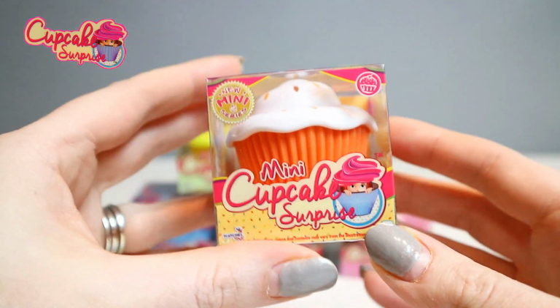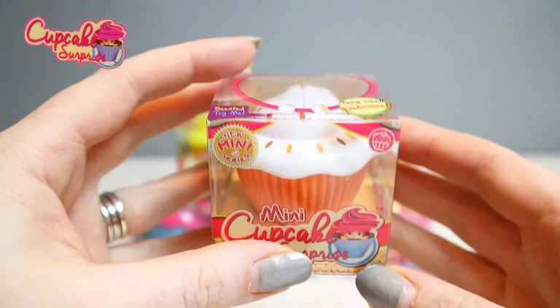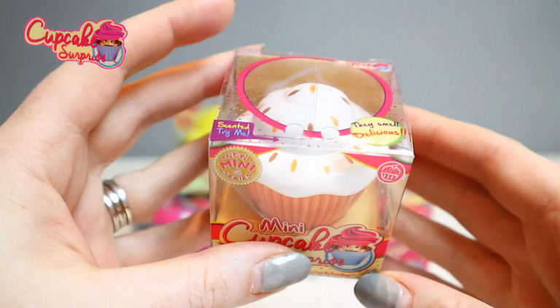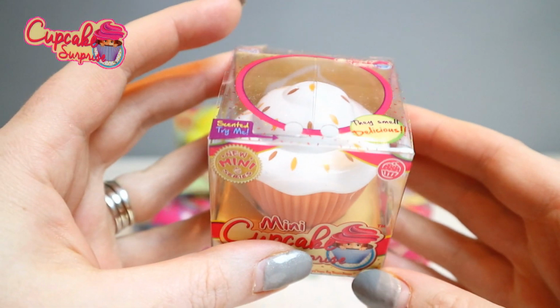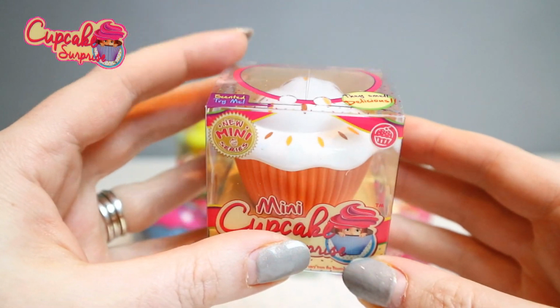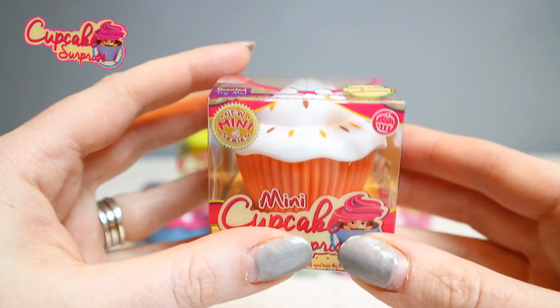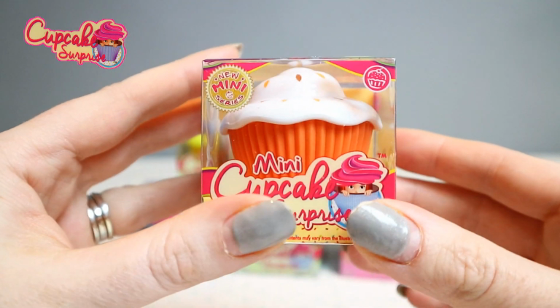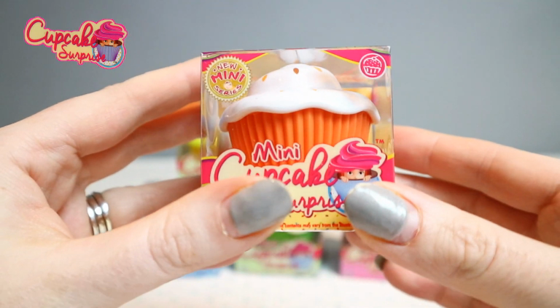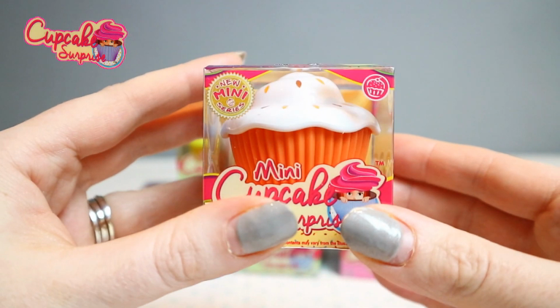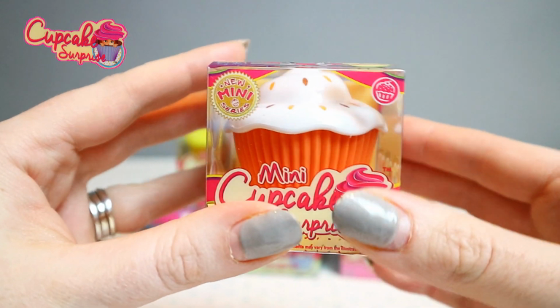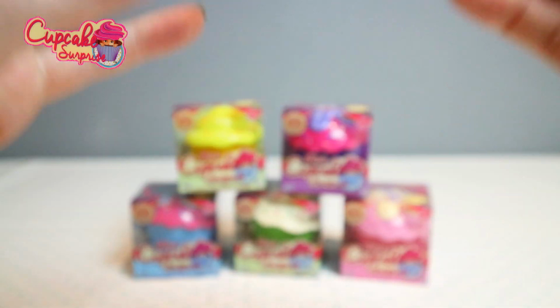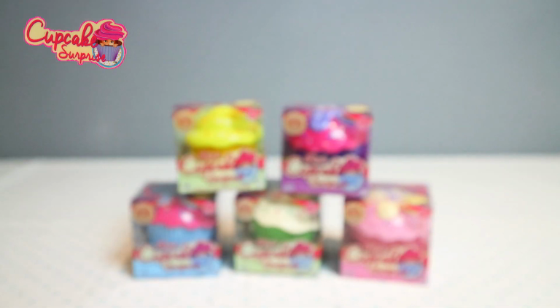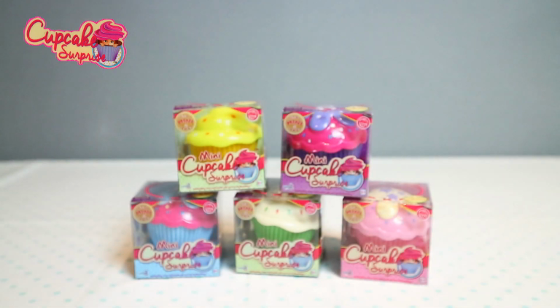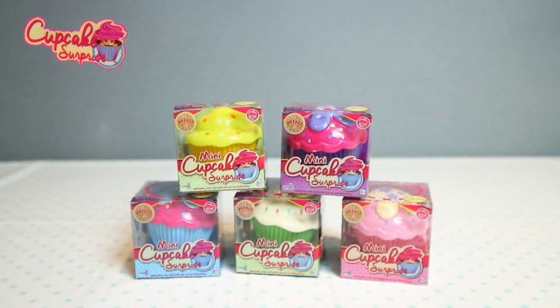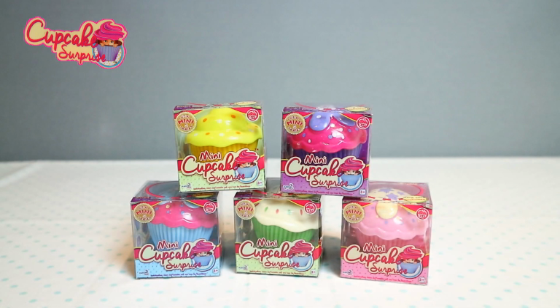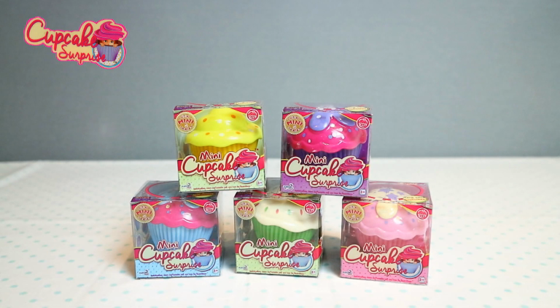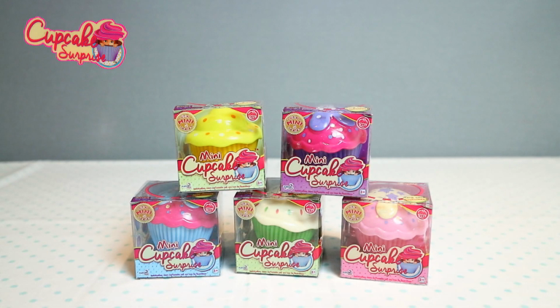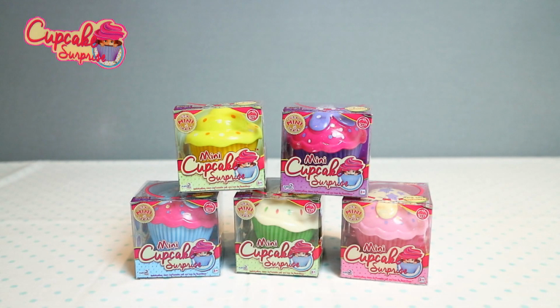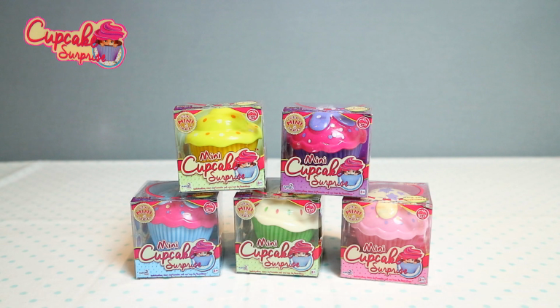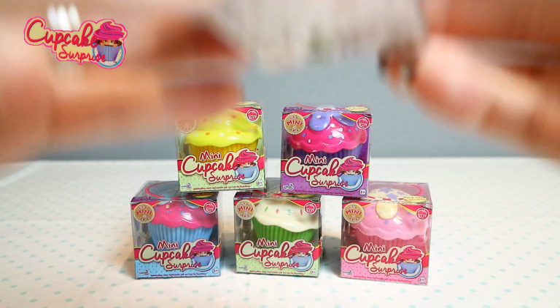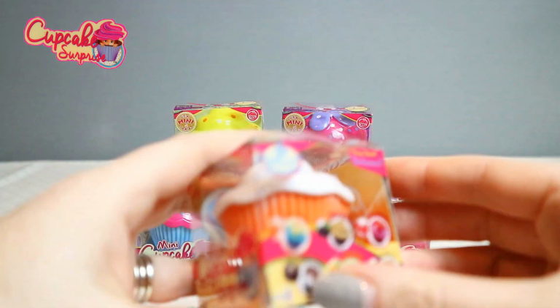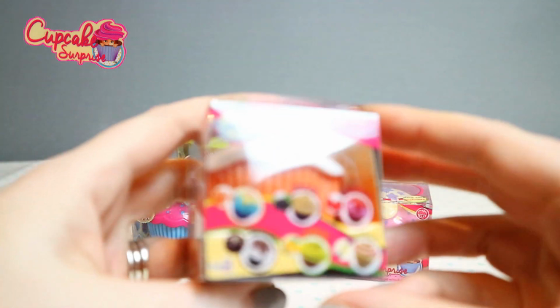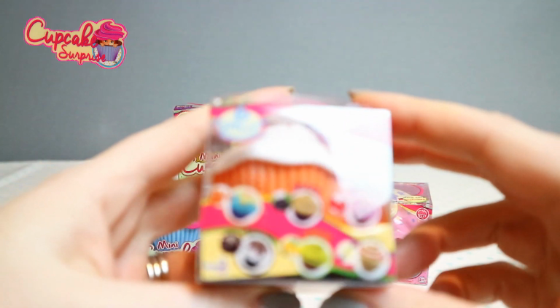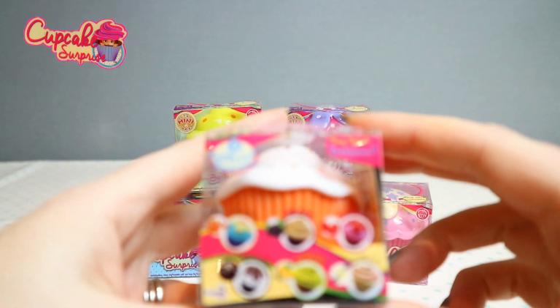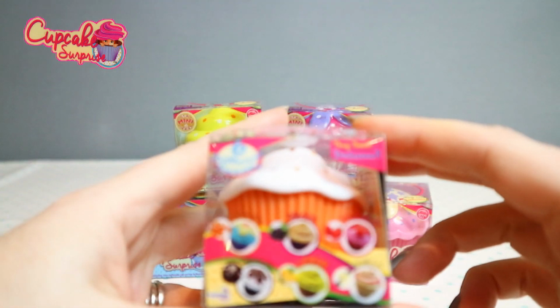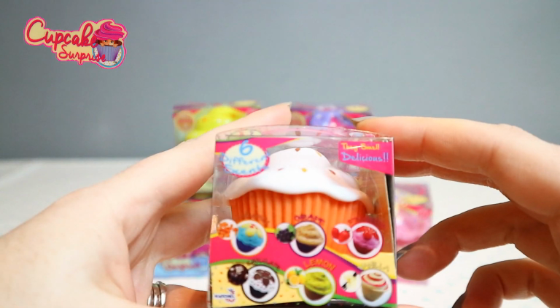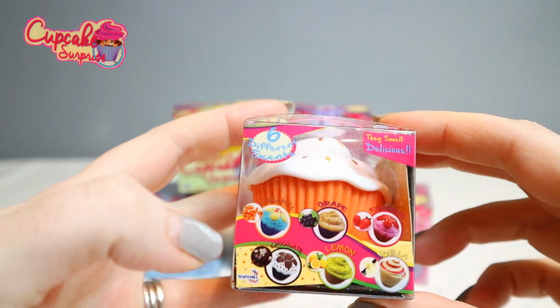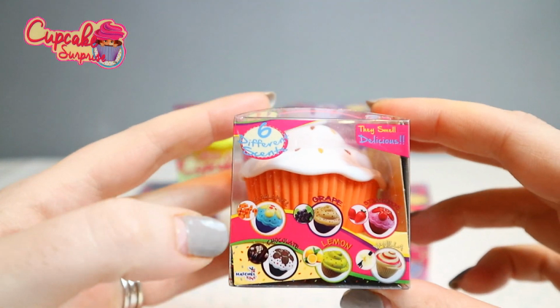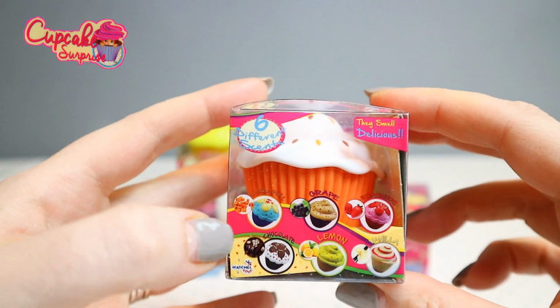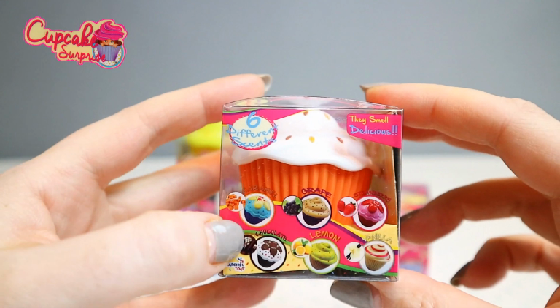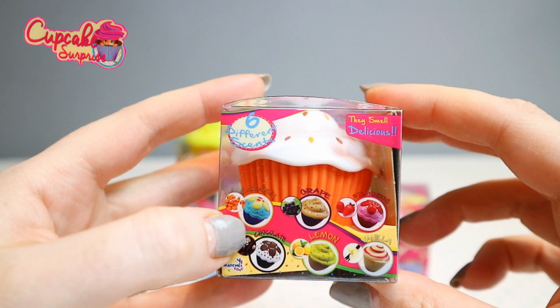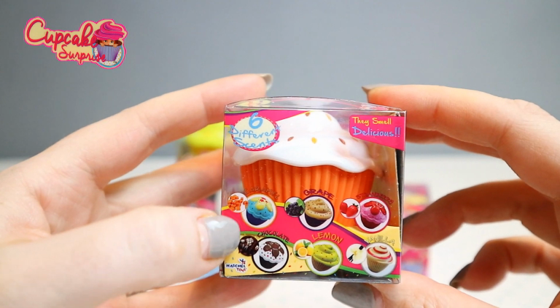Let me smell this one. What does this smell like? Oh, this smells like caramel — this one here.